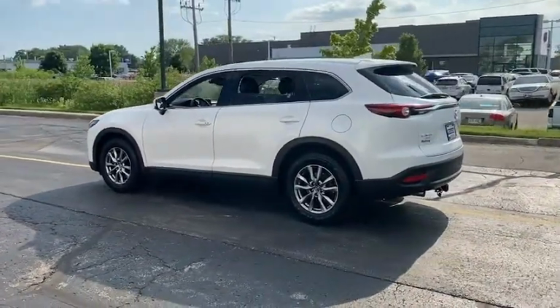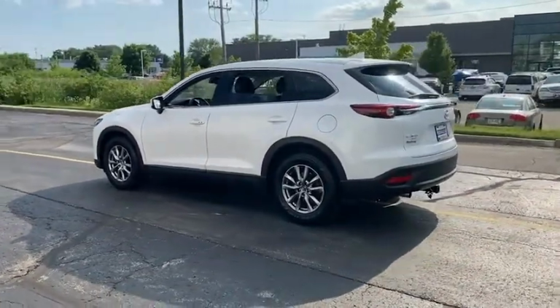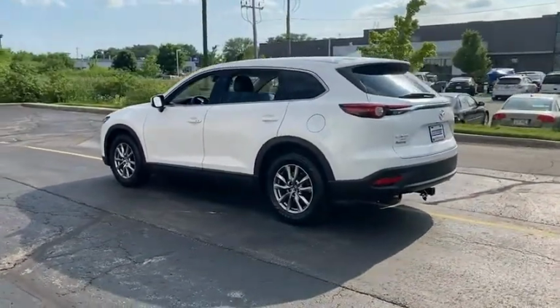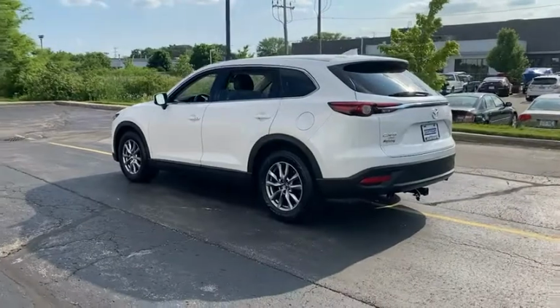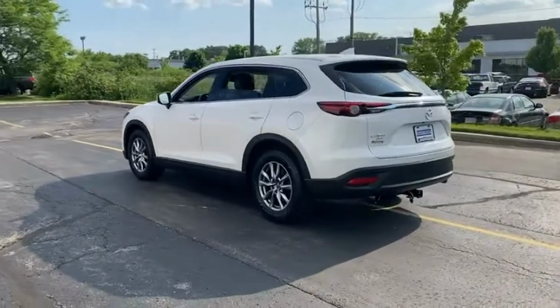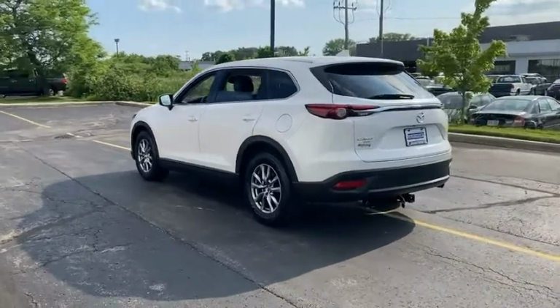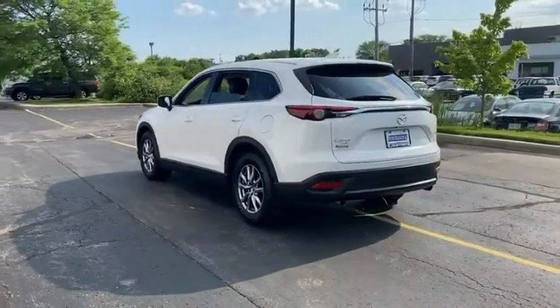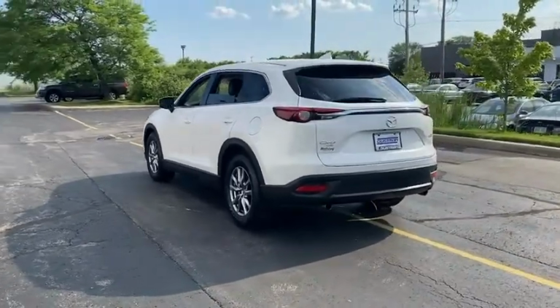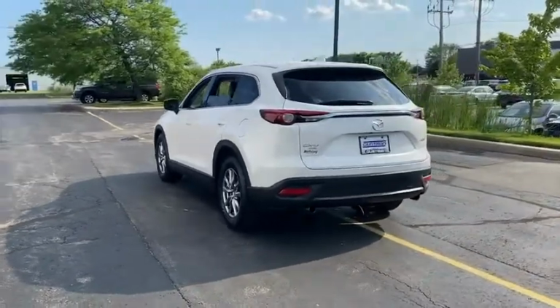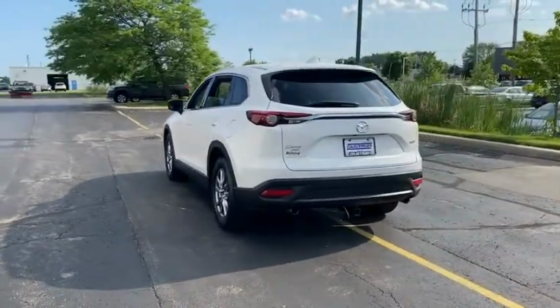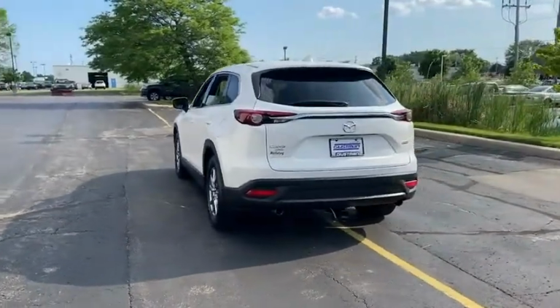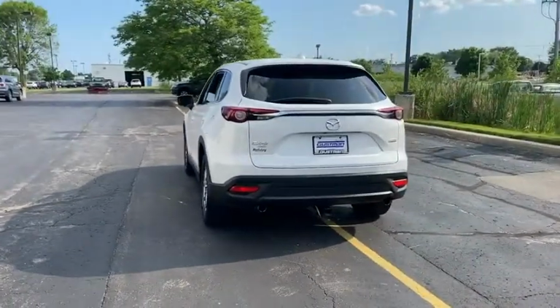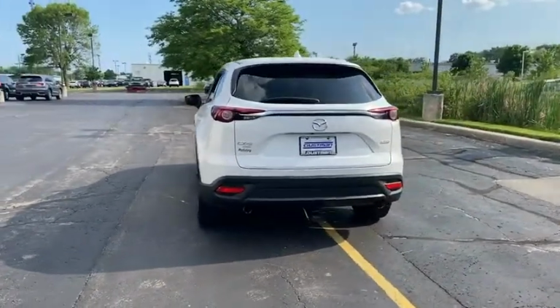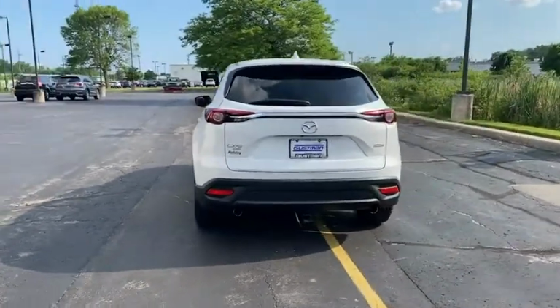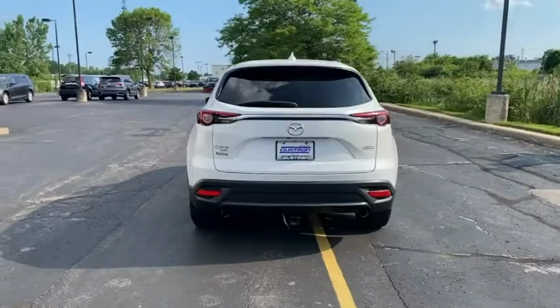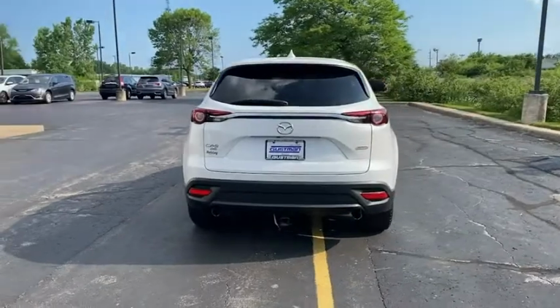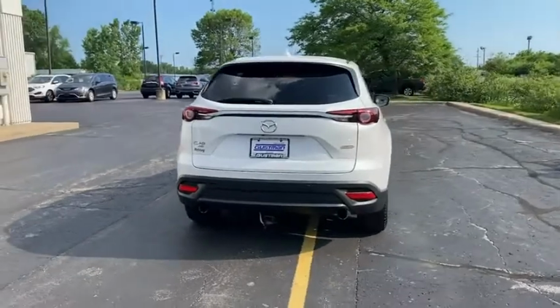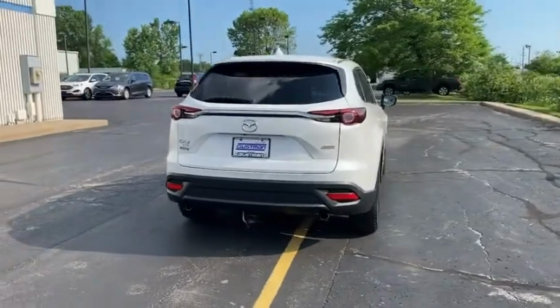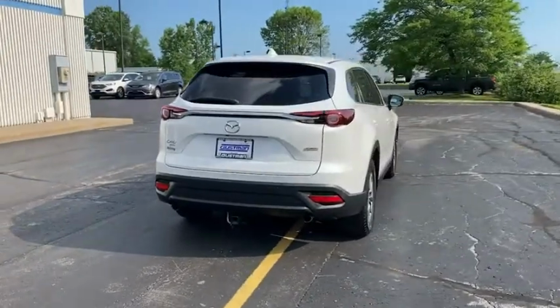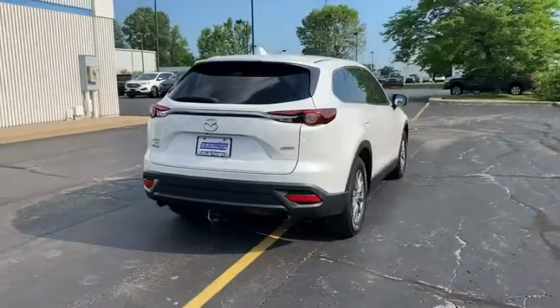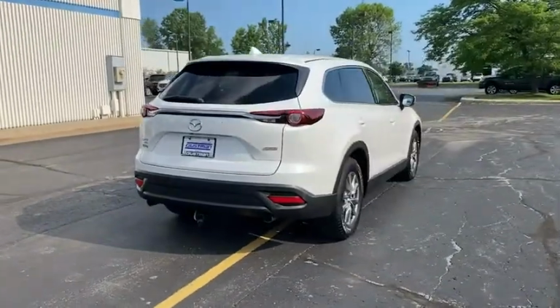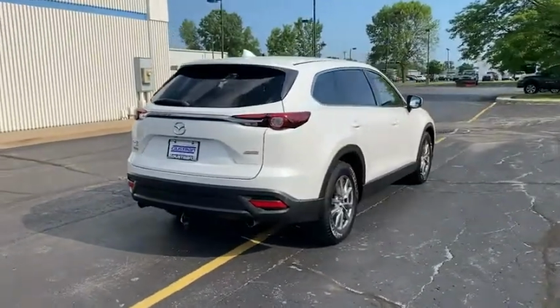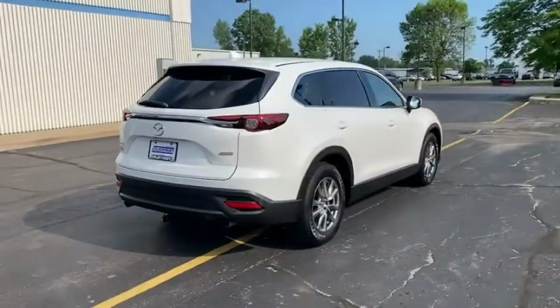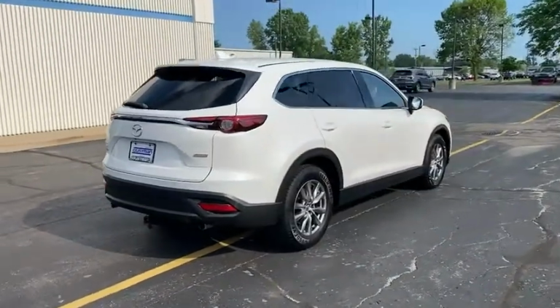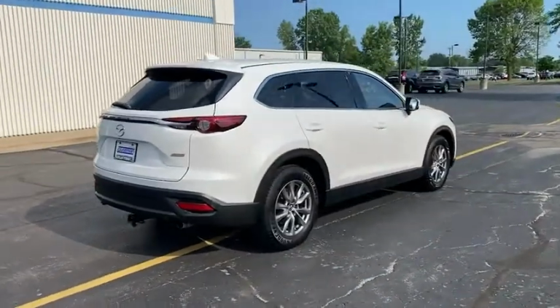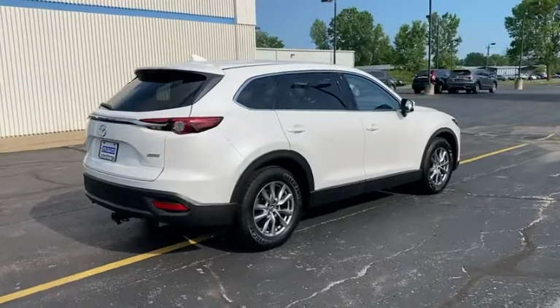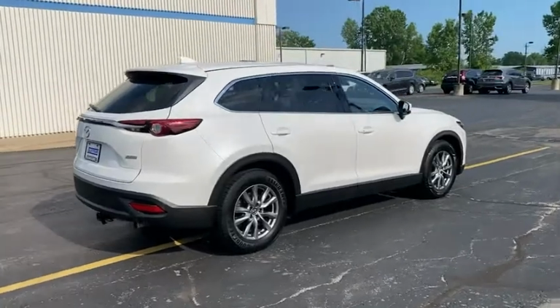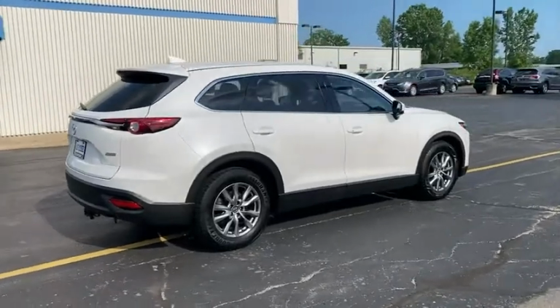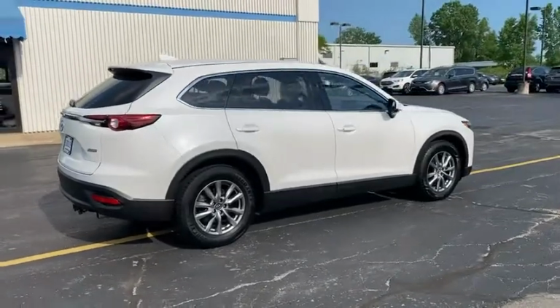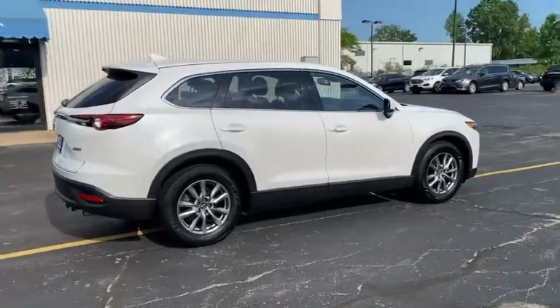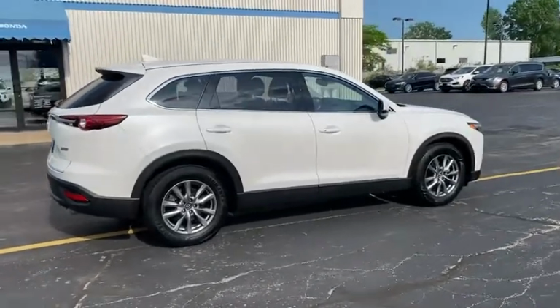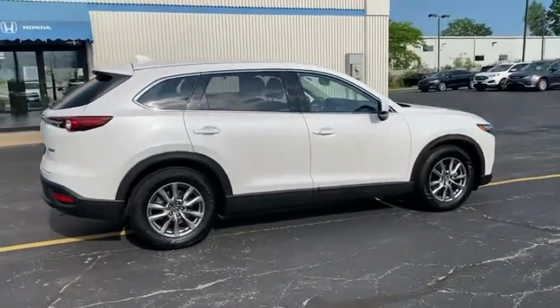This vehicle has less than 60,000 miles. Here are some of this vehicle's great options: tire pressure monitor, turbocharged, all-wheel drive, heated mirrors, aluminum wheels, rear spoiler, power liftgate, brake assist, and traction control.